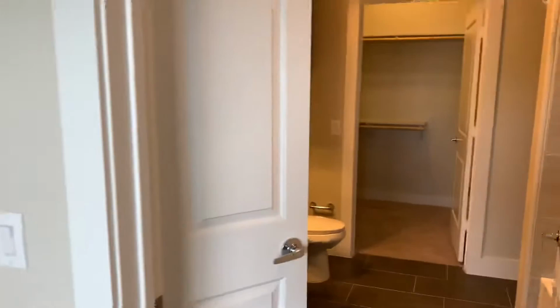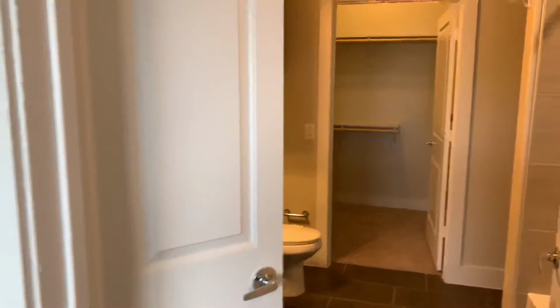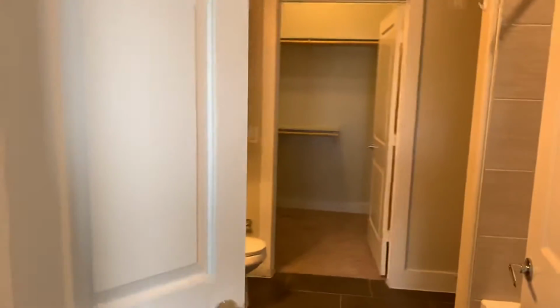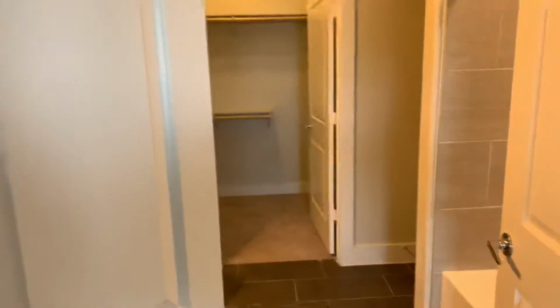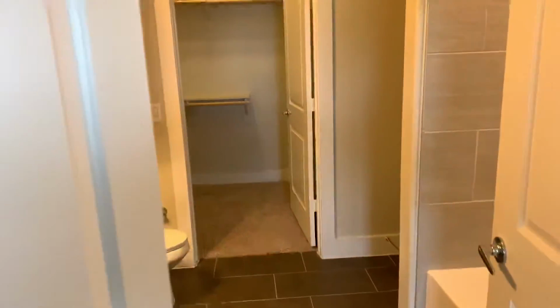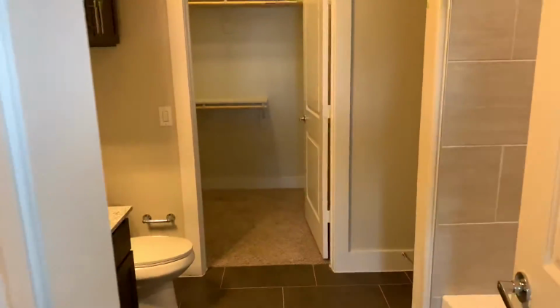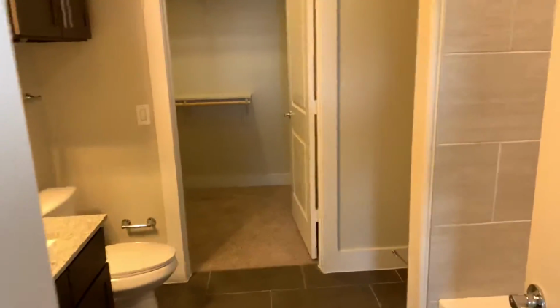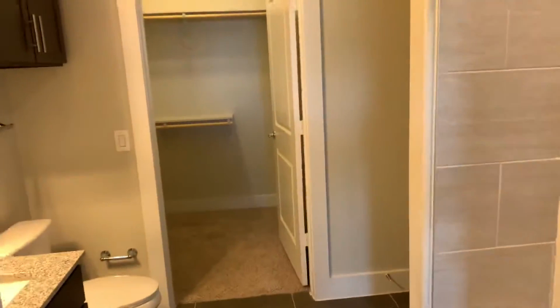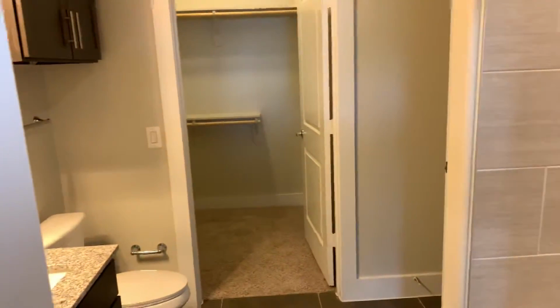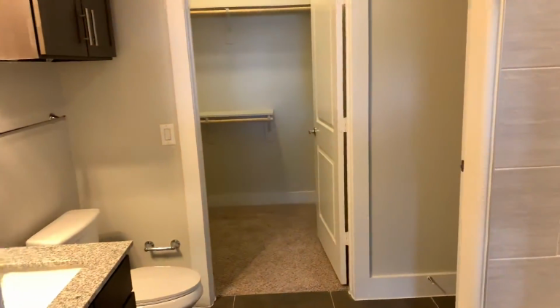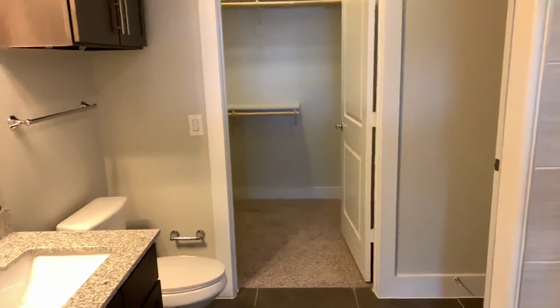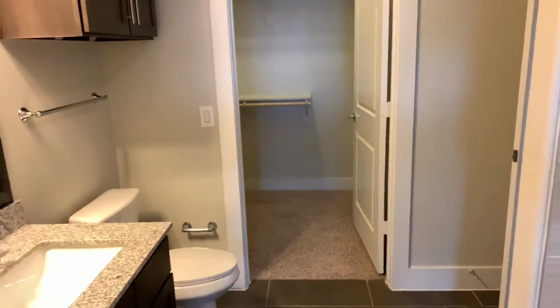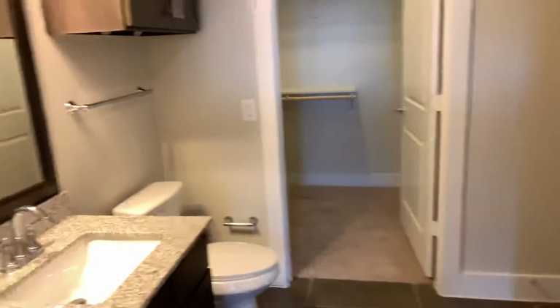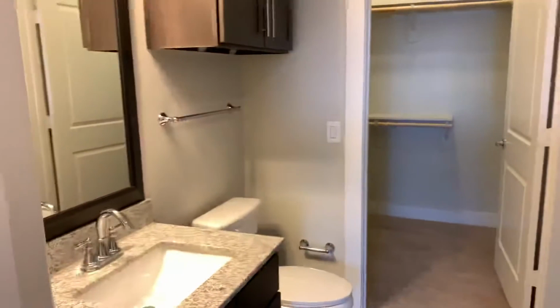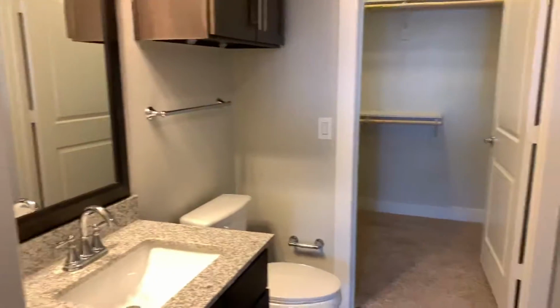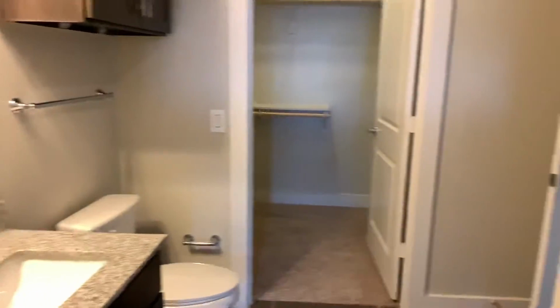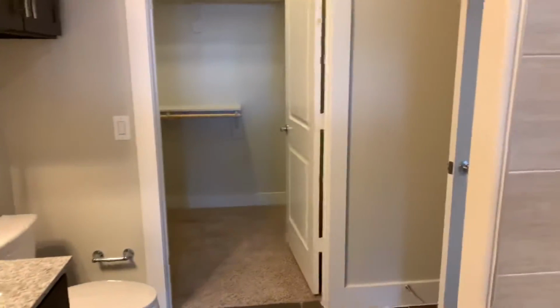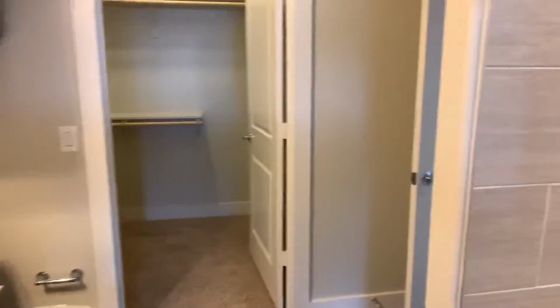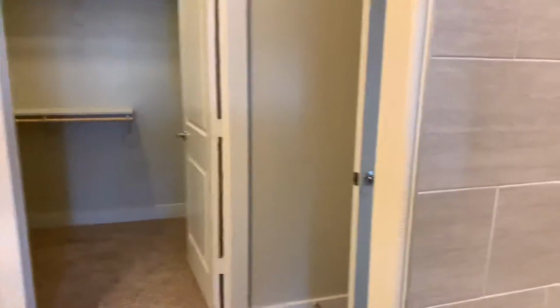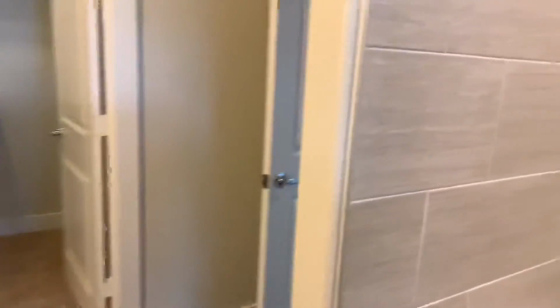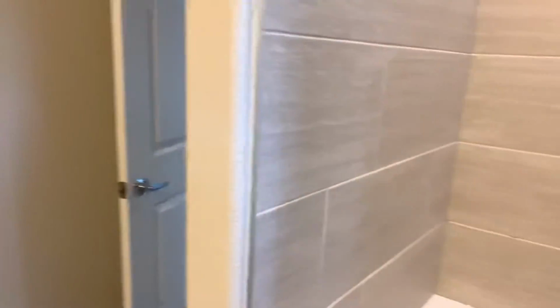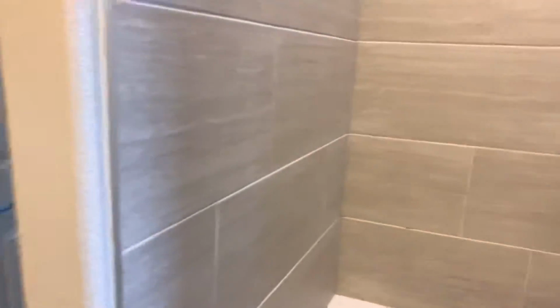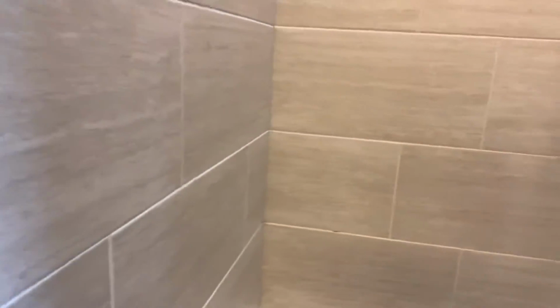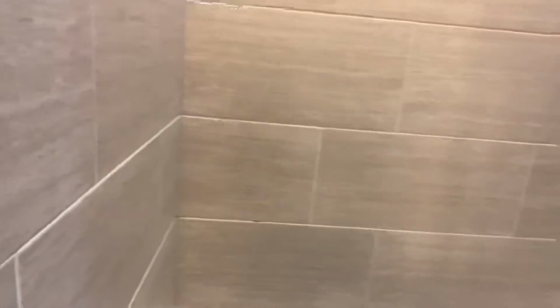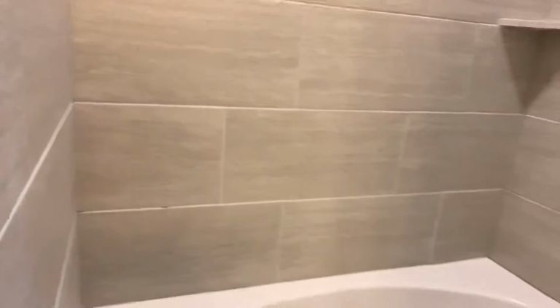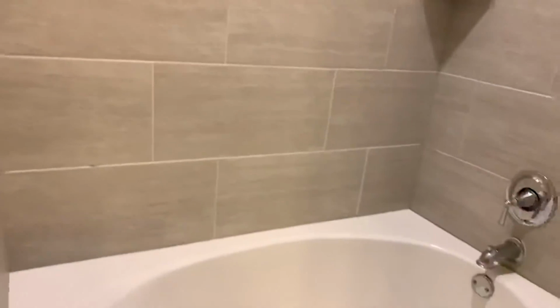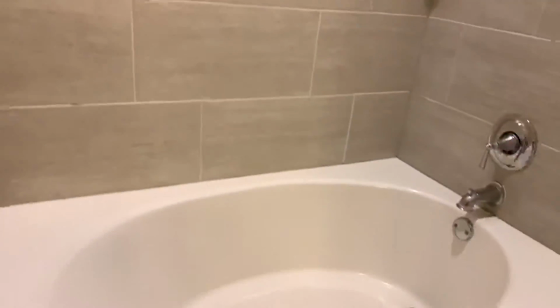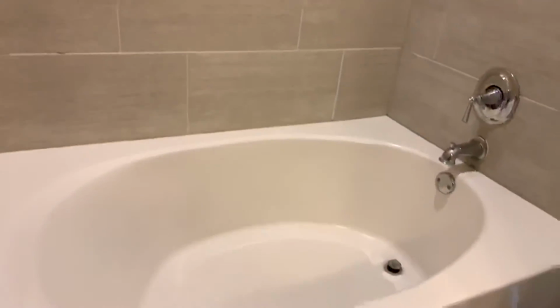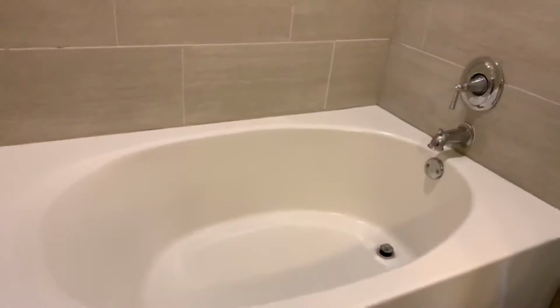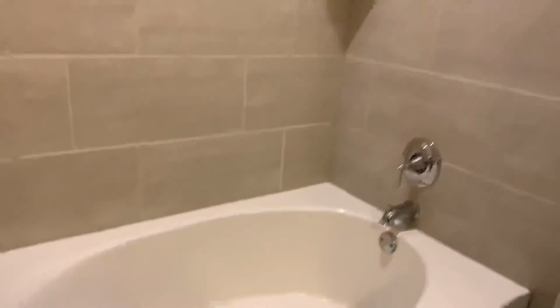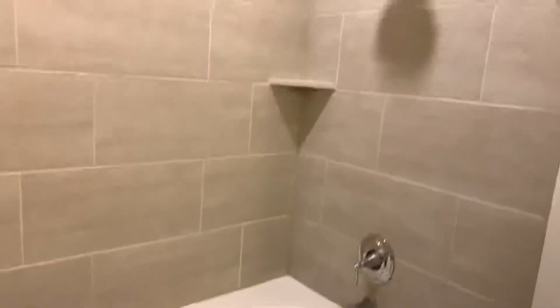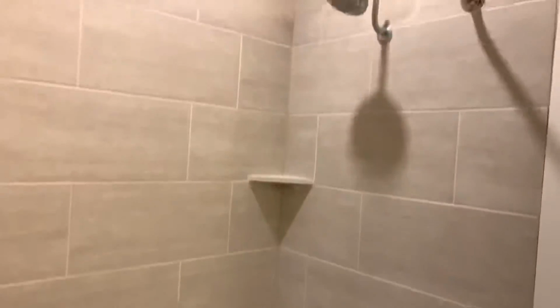Now we're heading into the bathroom. This one actually has a lot of closet space — the second most closet space that we'll find. As you can see, it does have a garden tub in here with a rain shower head up top.